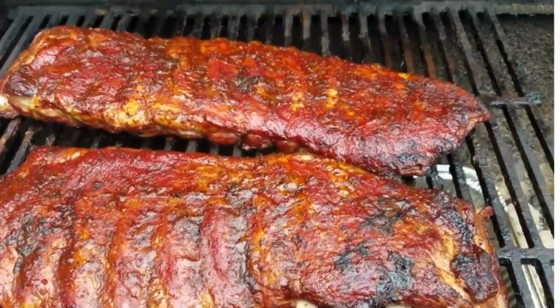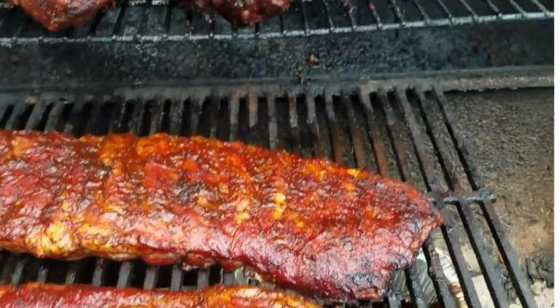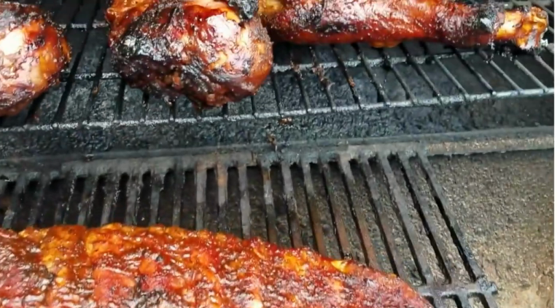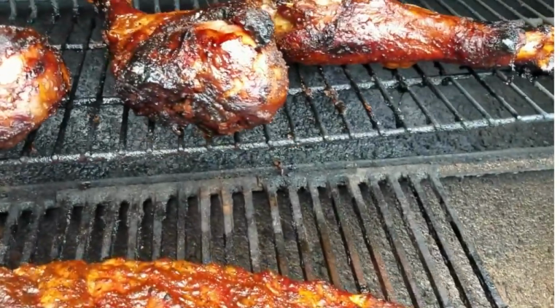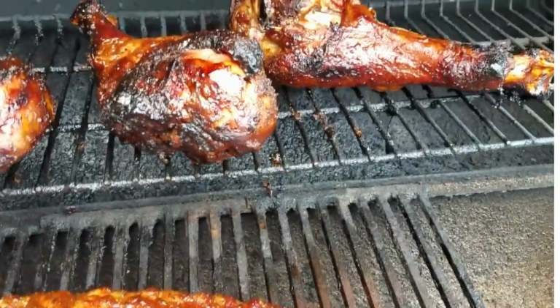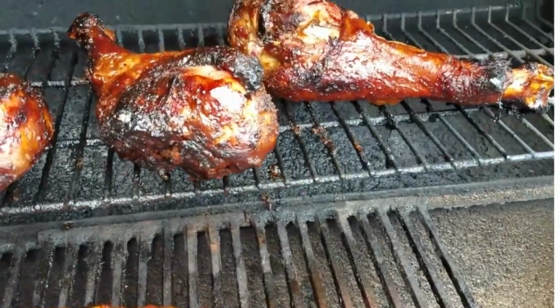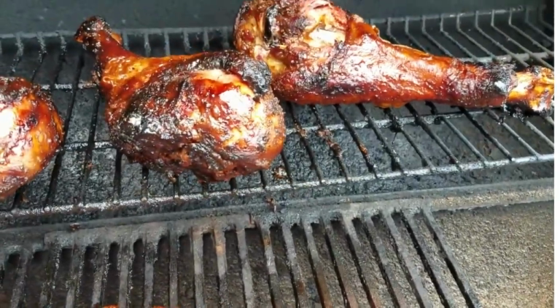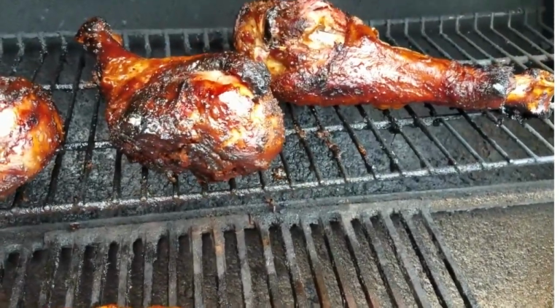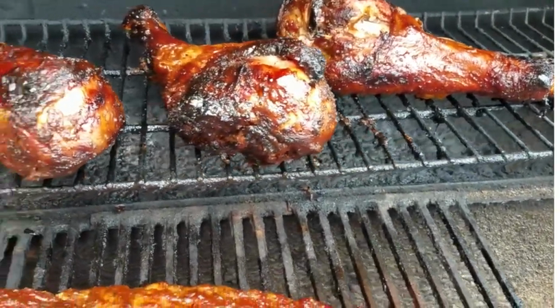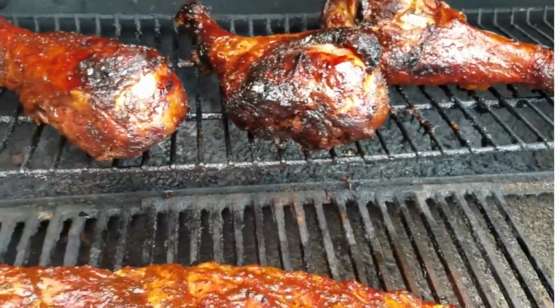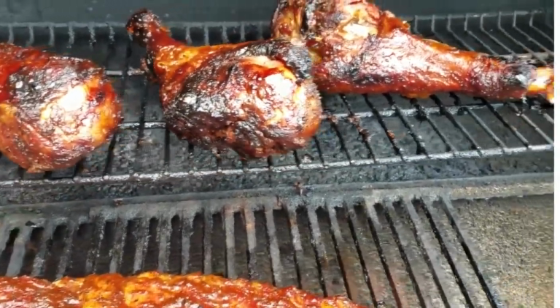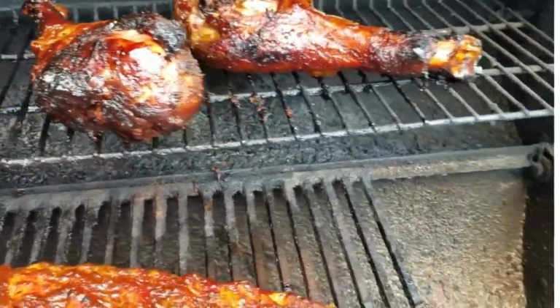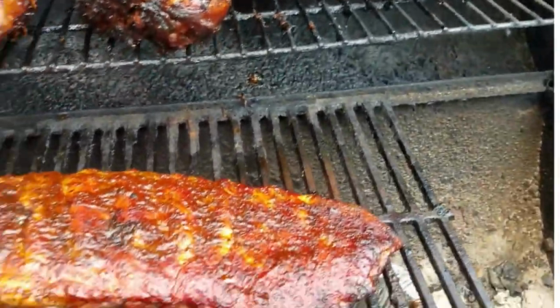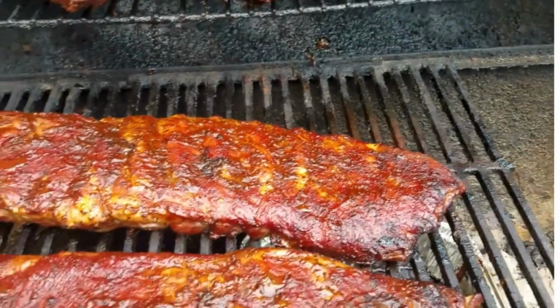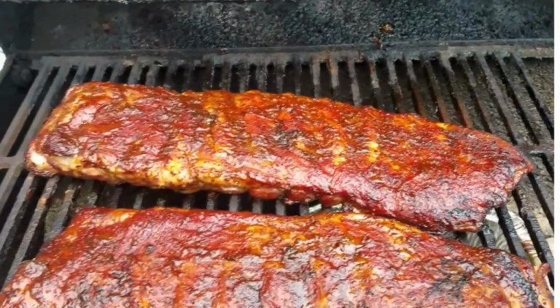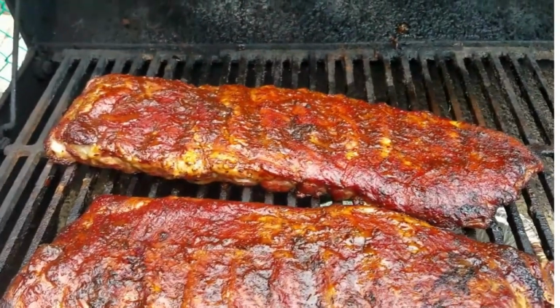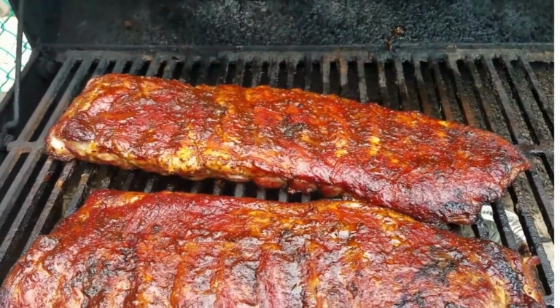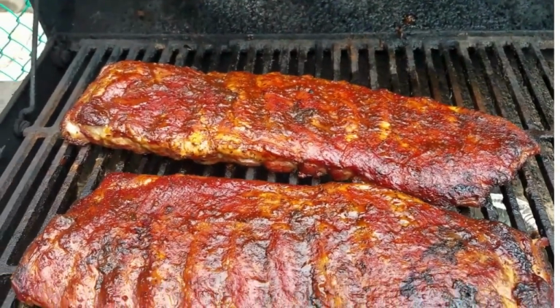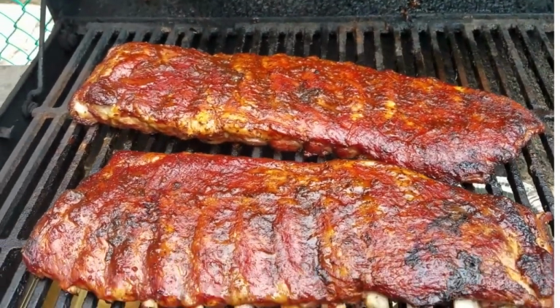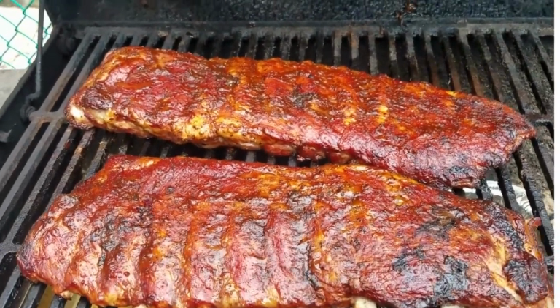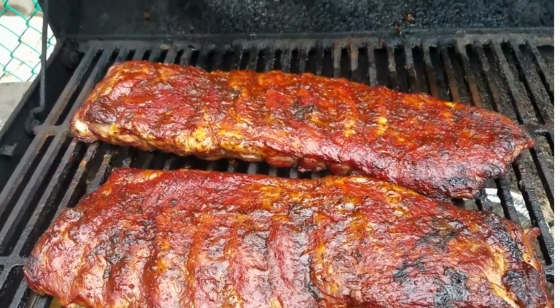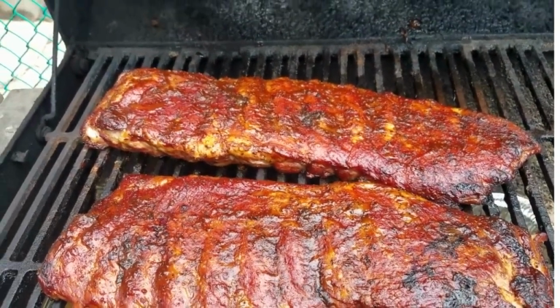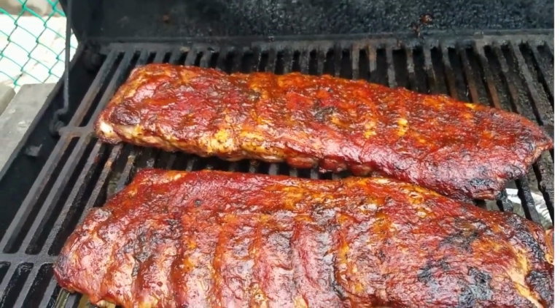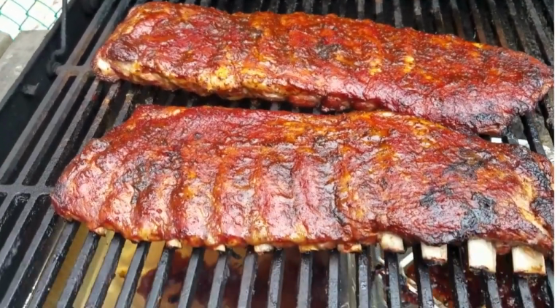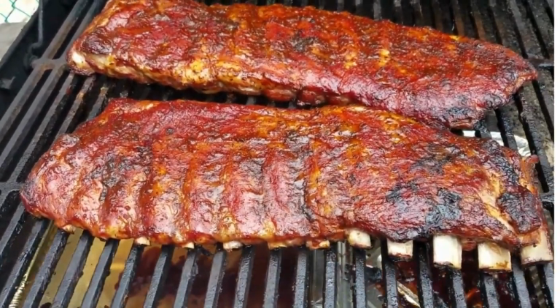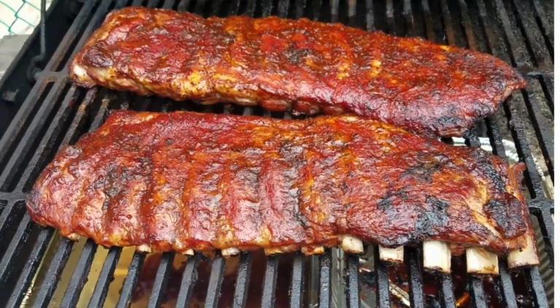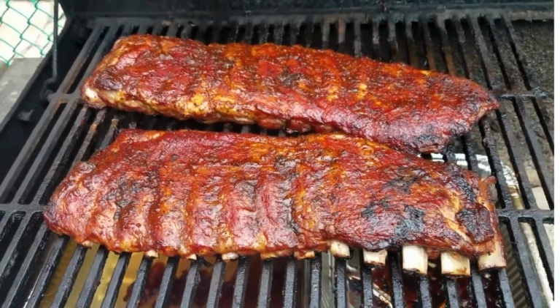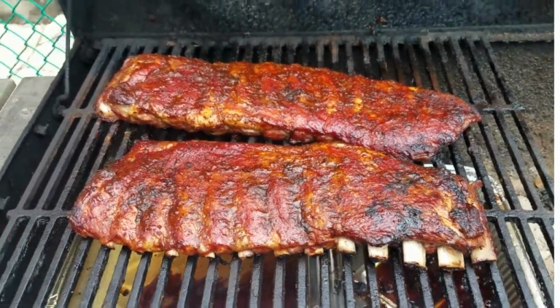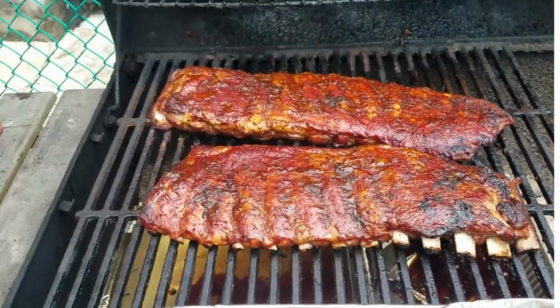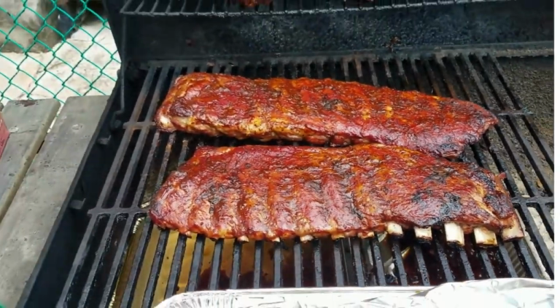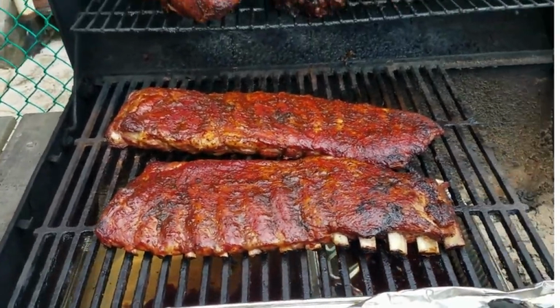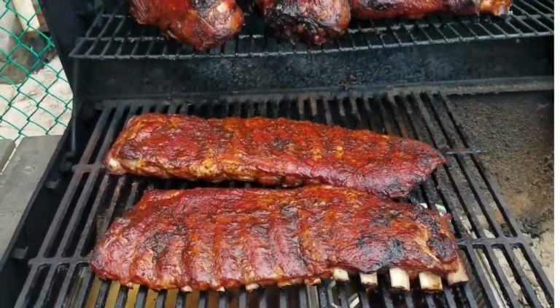We're going to cook at about 225 for another hour, and we should be done. Probably another 30 to 45 minutes and we'll take this off and show you the final product.